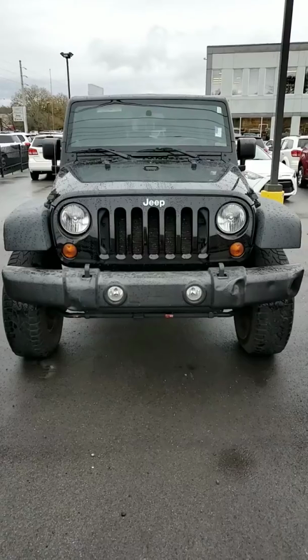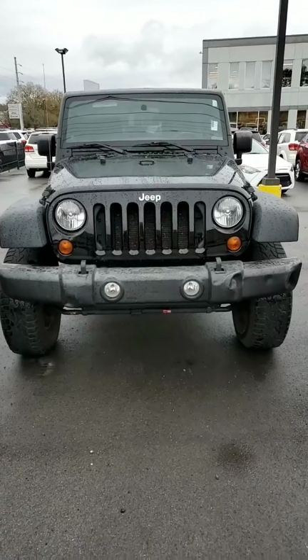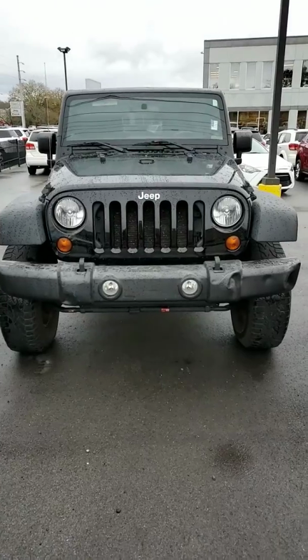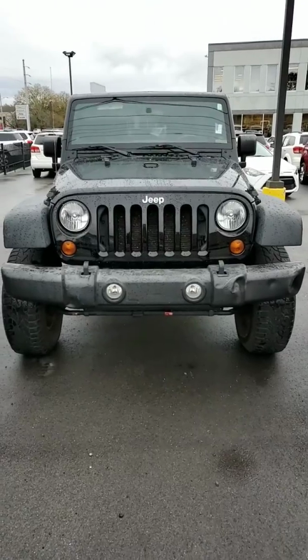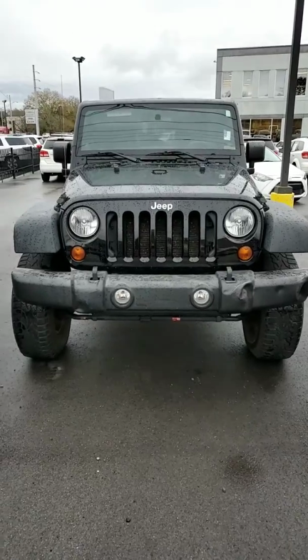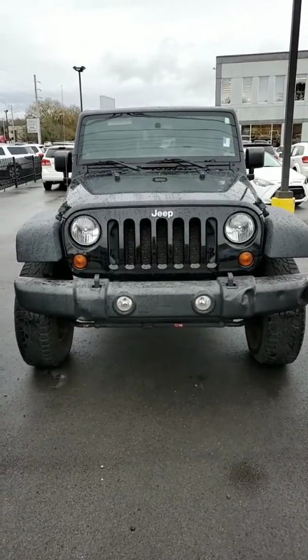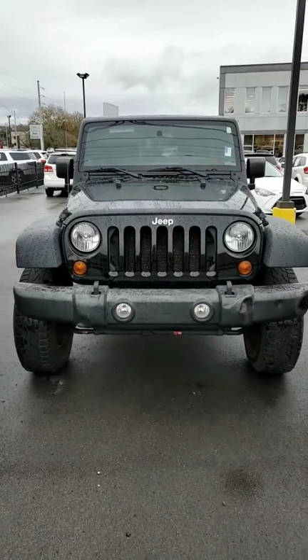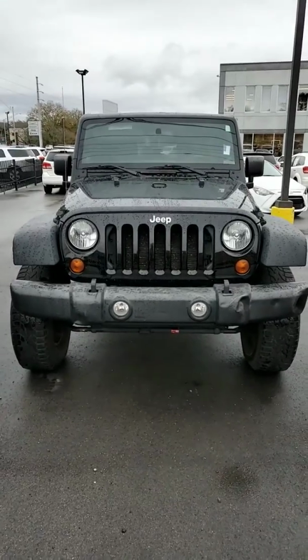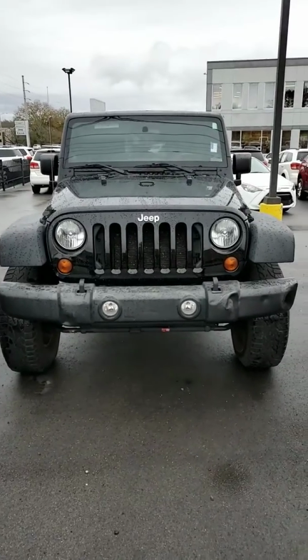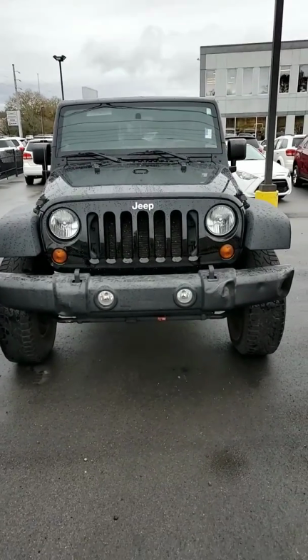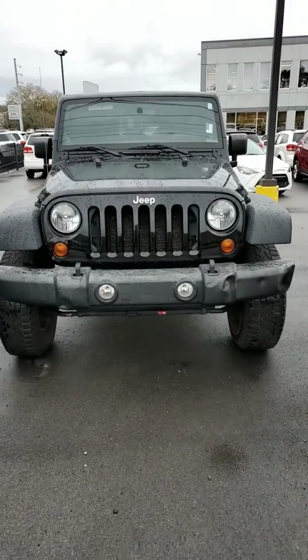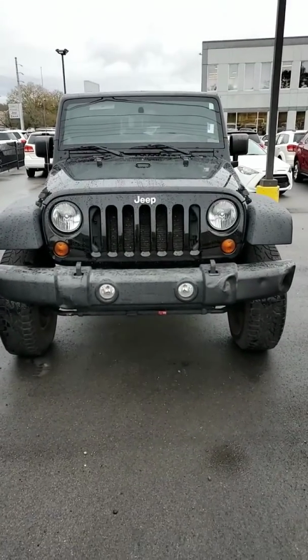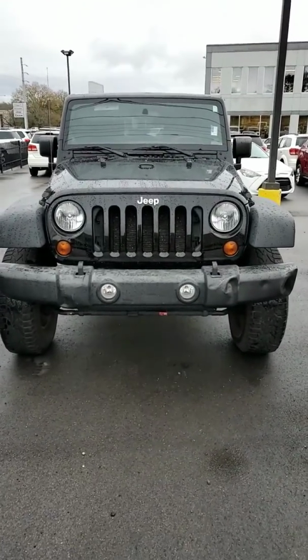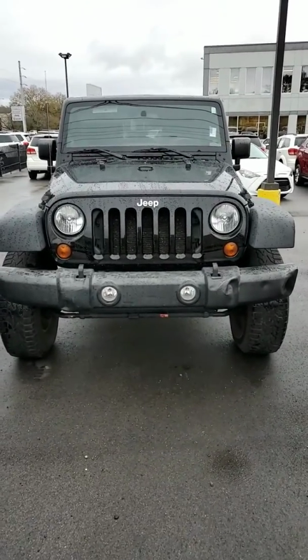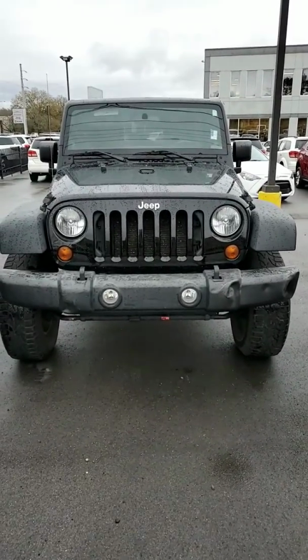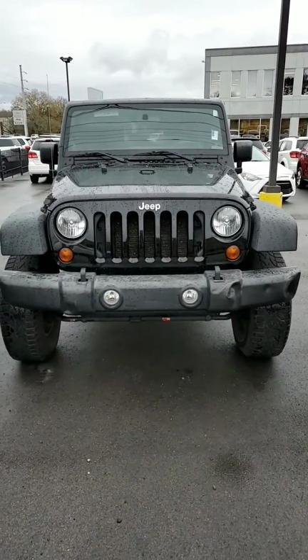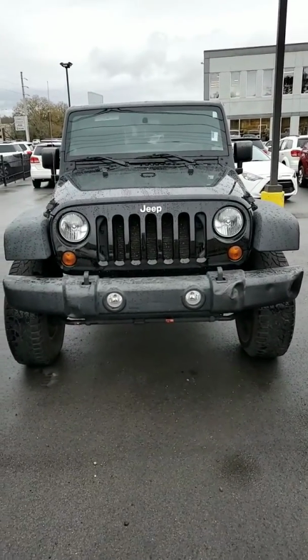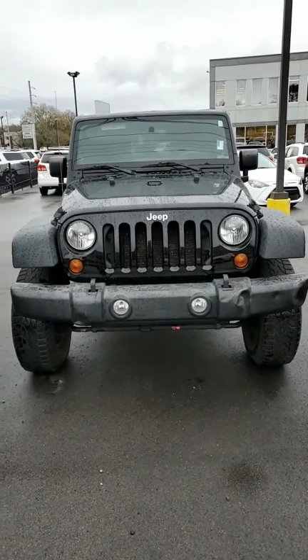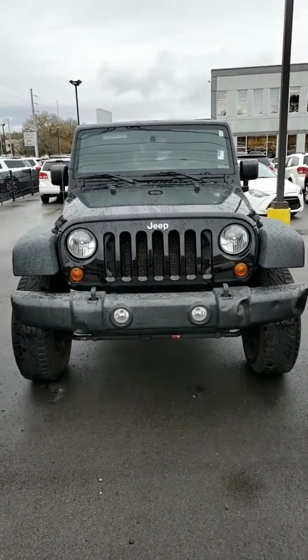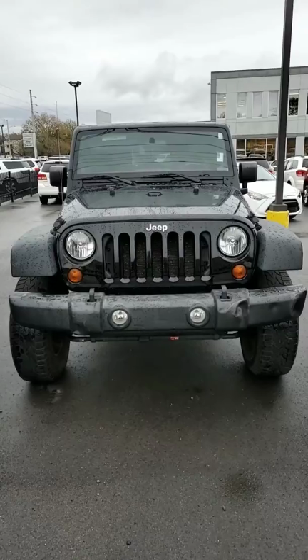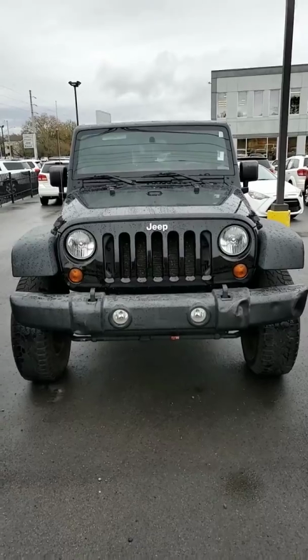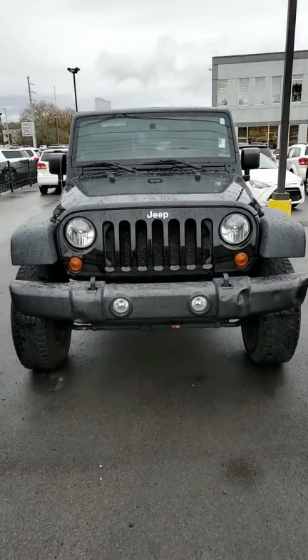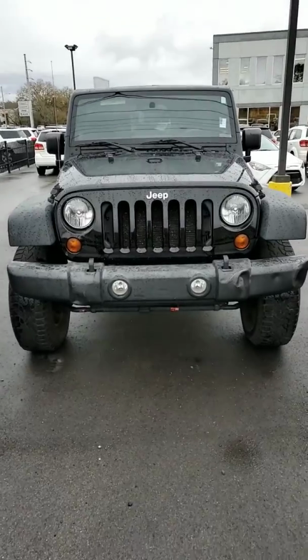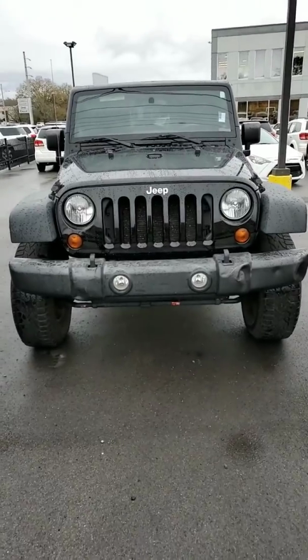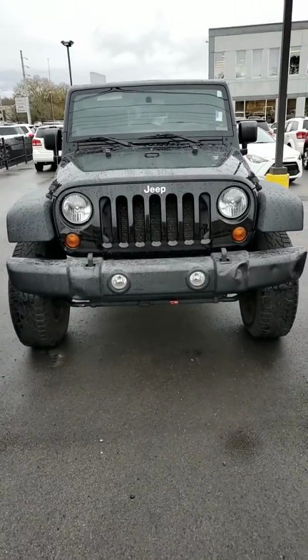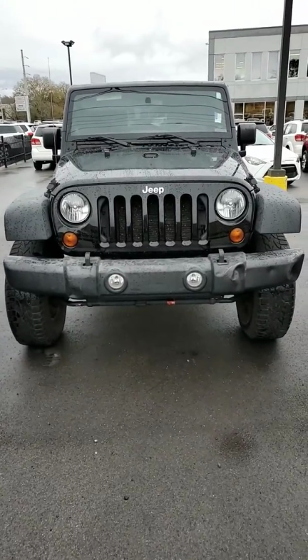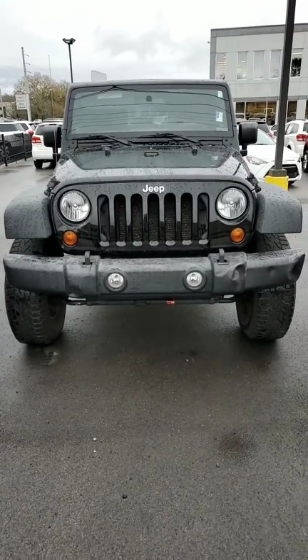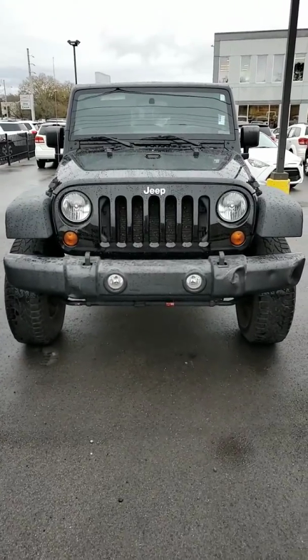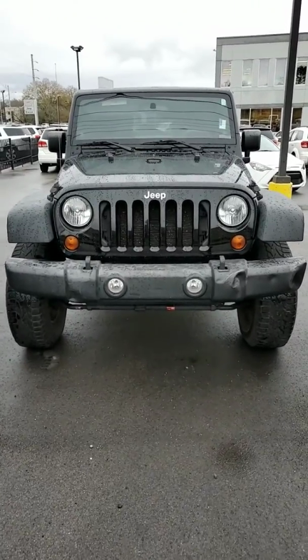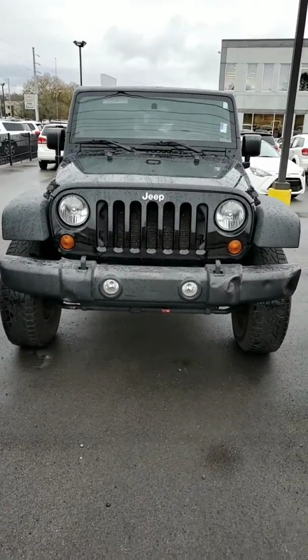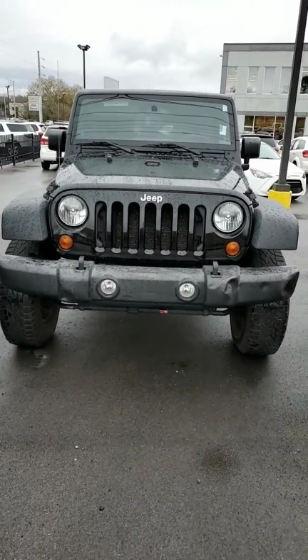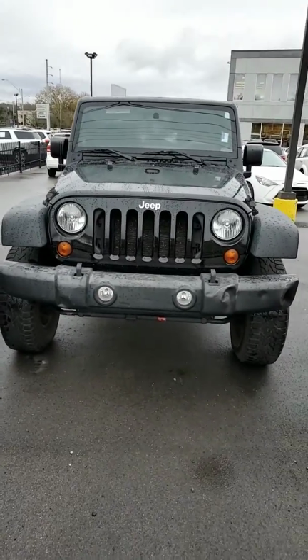Hello Chastin, my name's Joe Davis. I'm with Secret City Dodge Jeep Ram here in Oak Ridge. And this is a 2012 Jeep Wrangler Unlimited Rubicon.